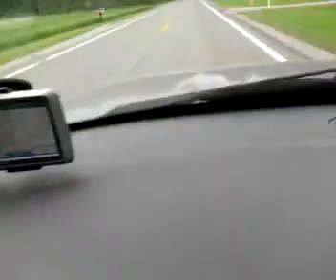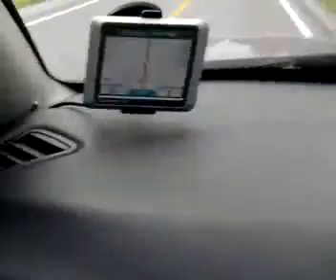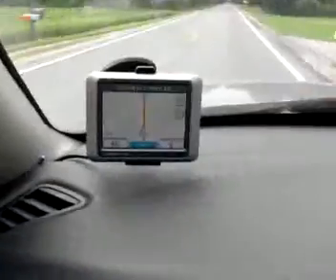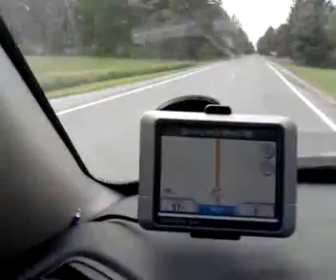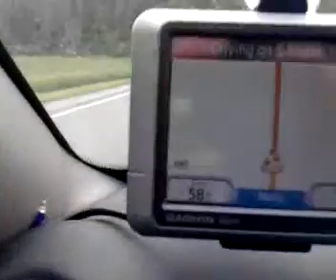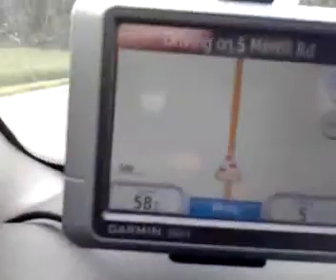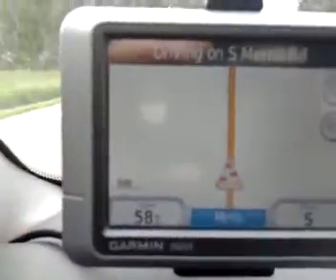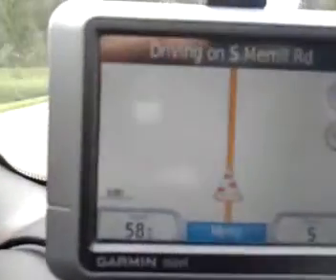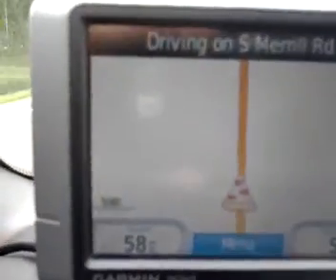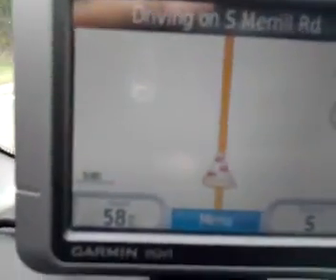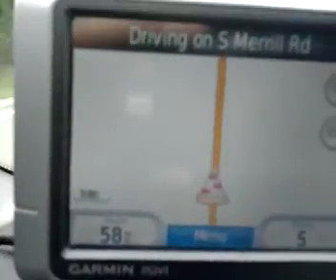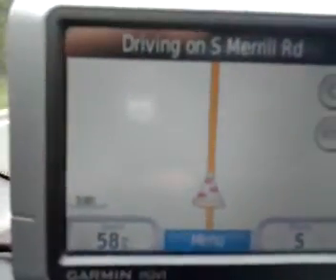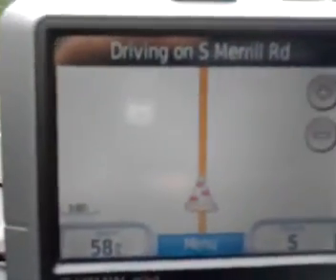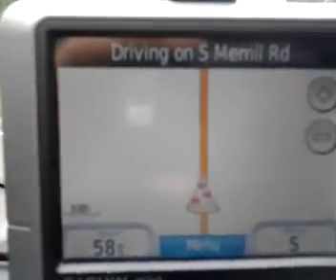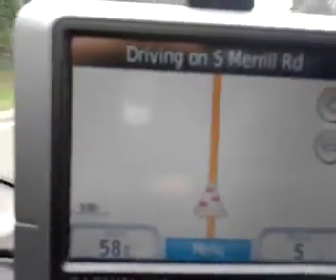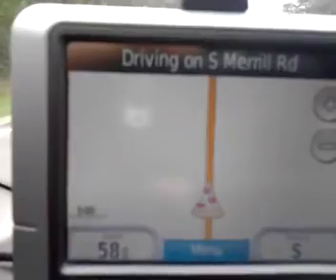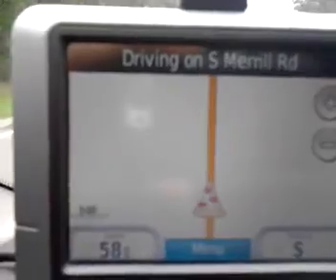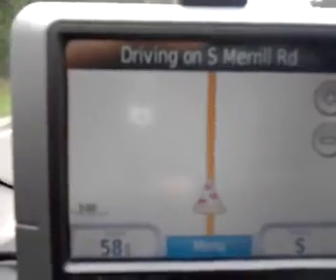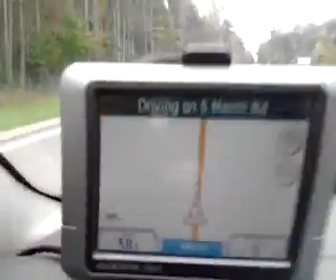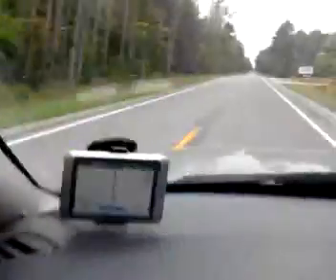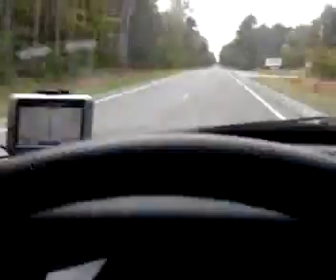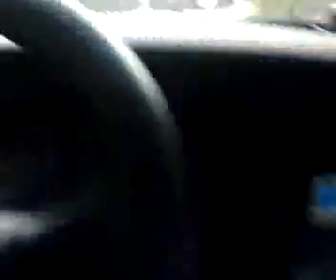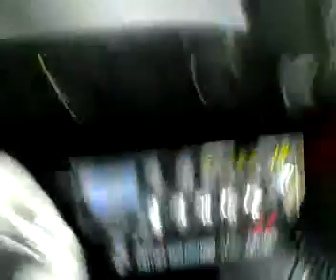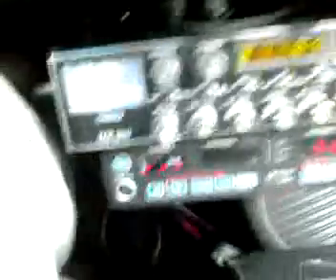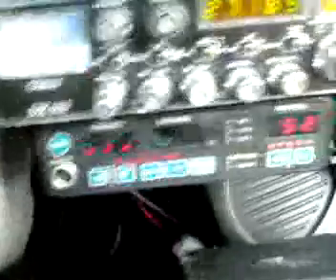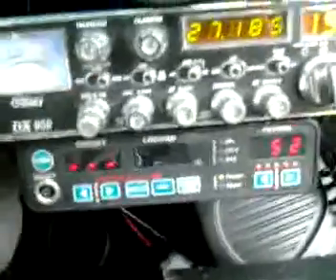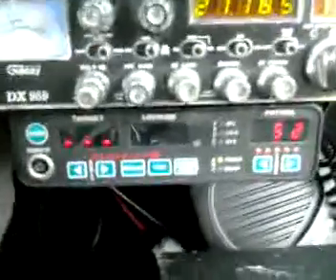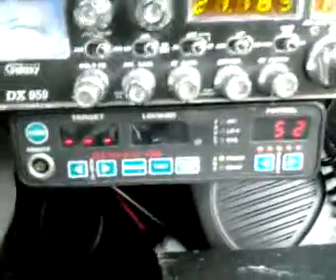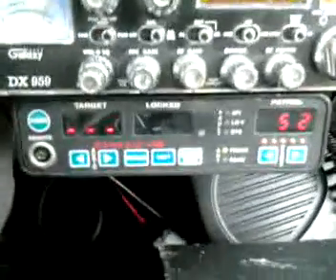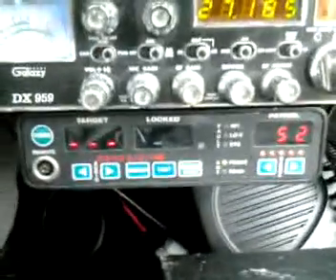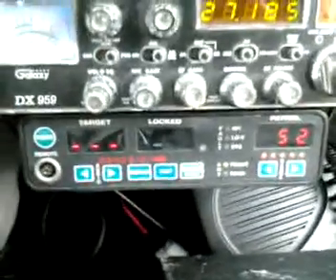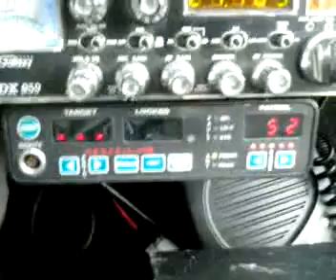Up here on my Garmin GPS, it shows I'm doing 58 miles an hour in the bottom left corner. But yet, down here on my K-band radar, it shows I'm going 52.